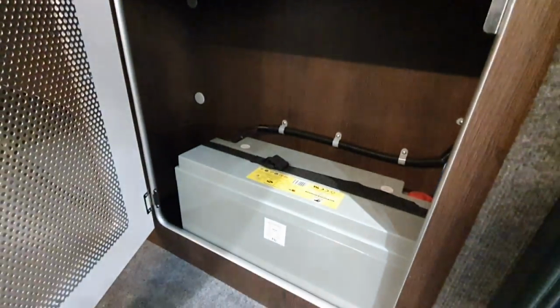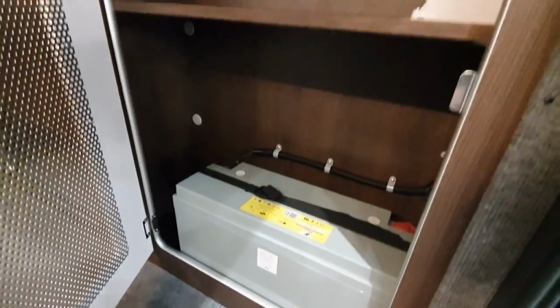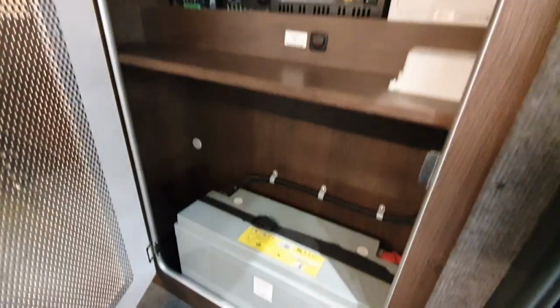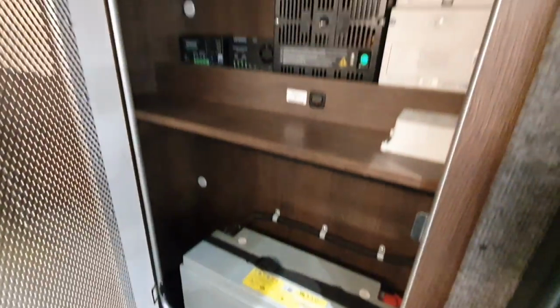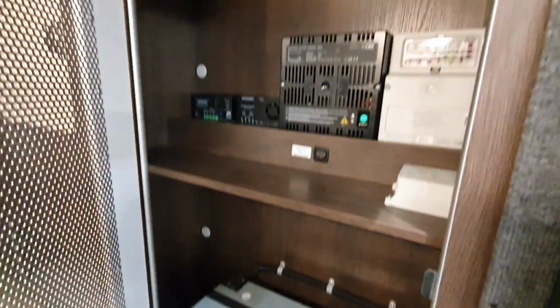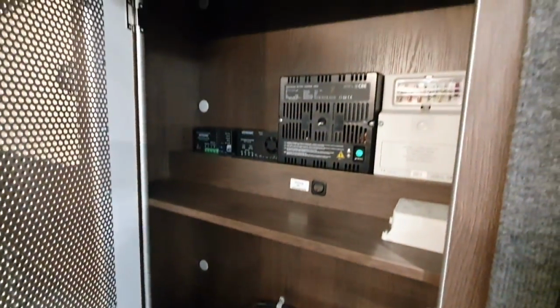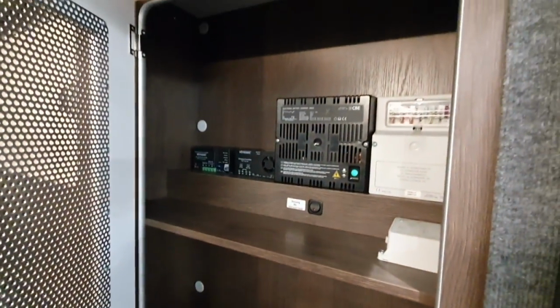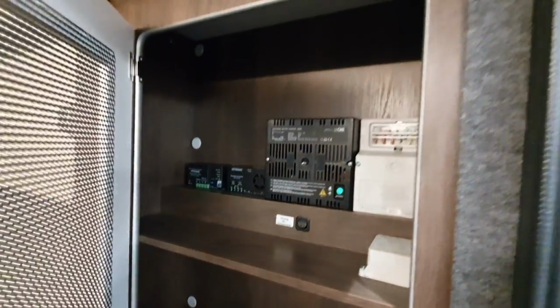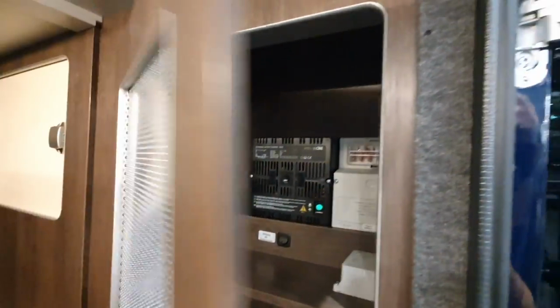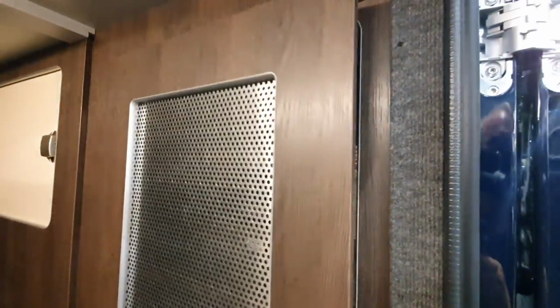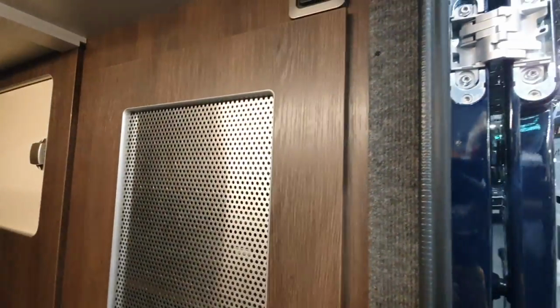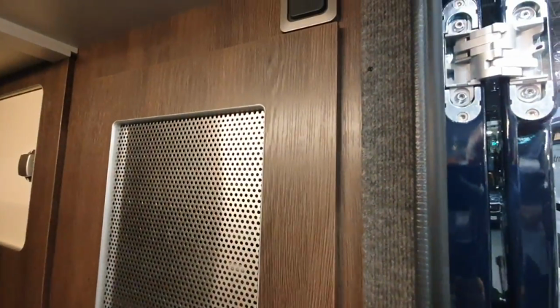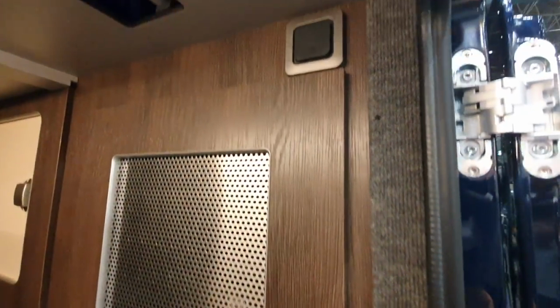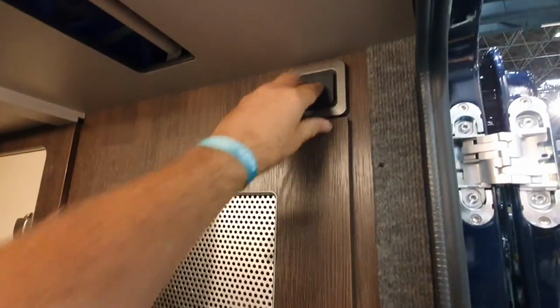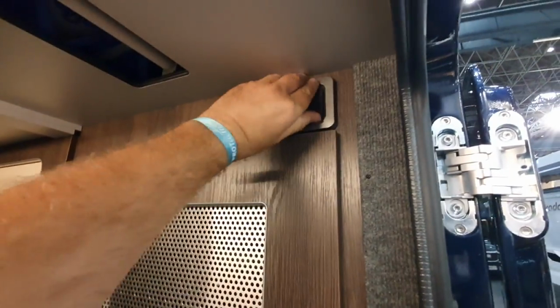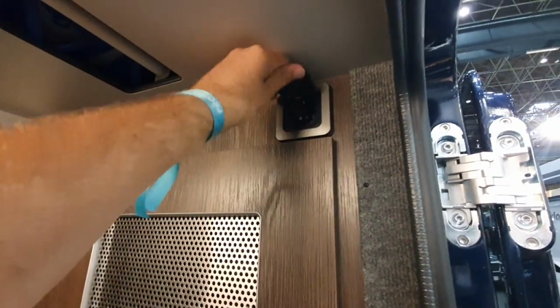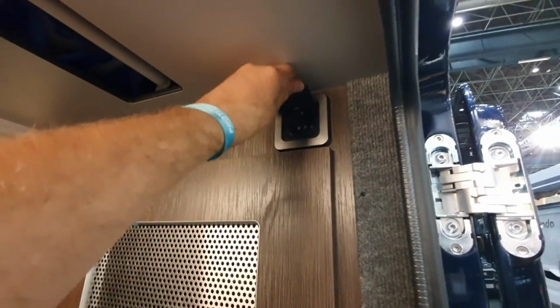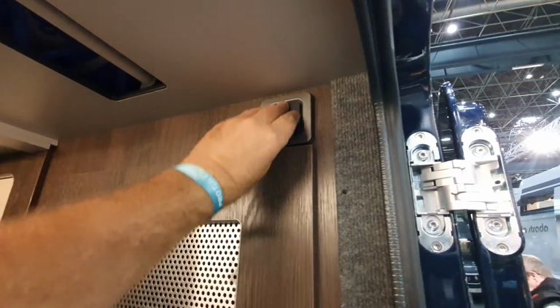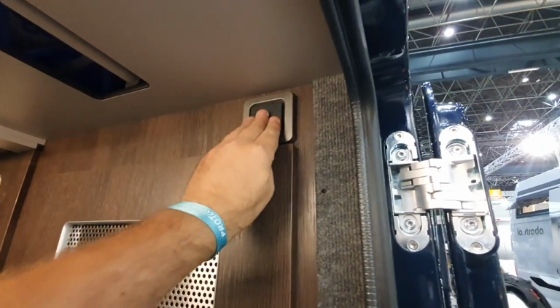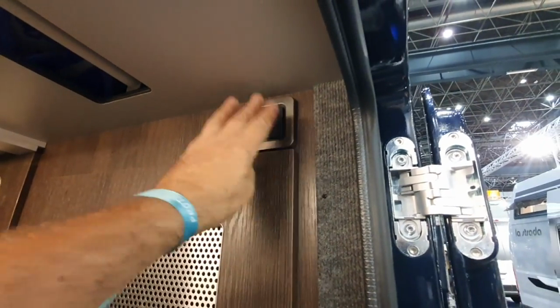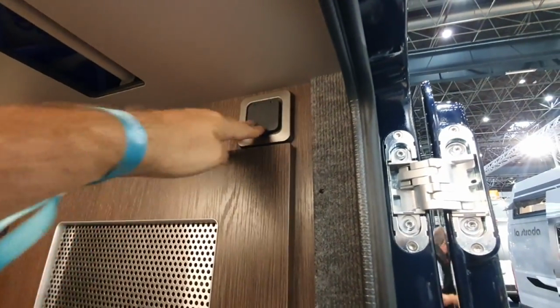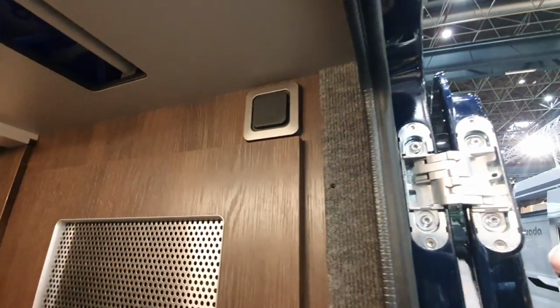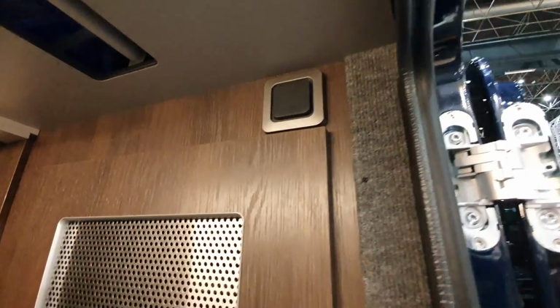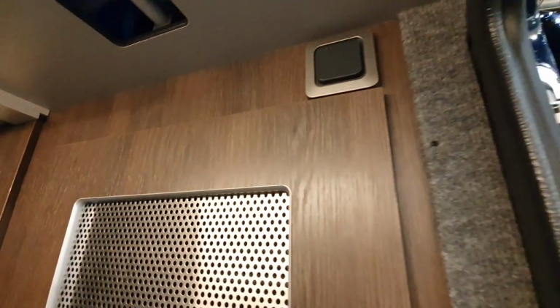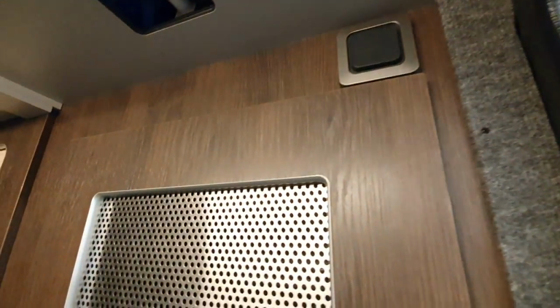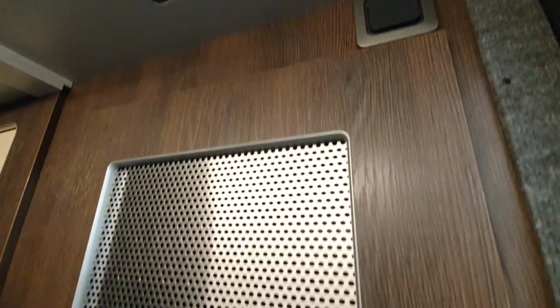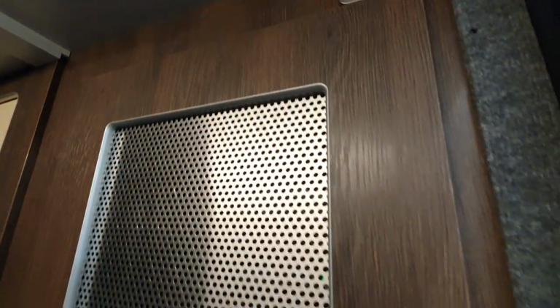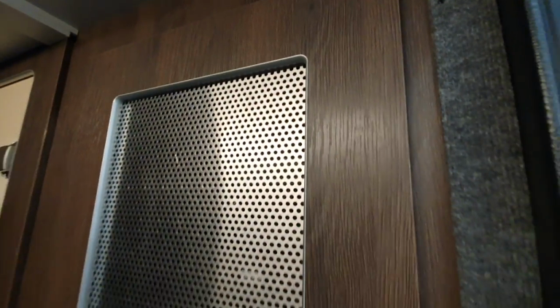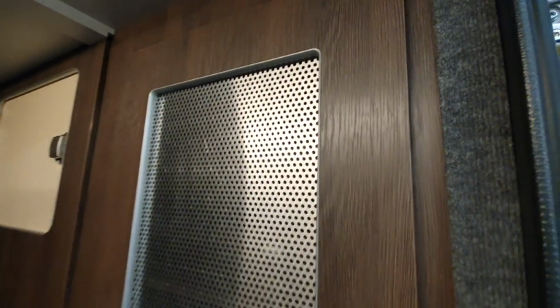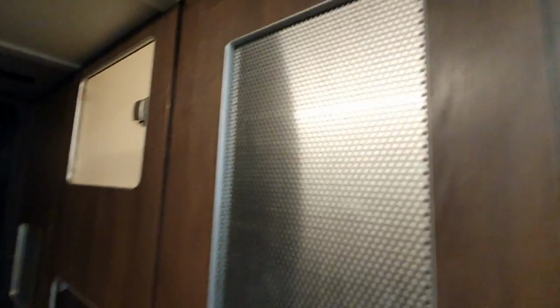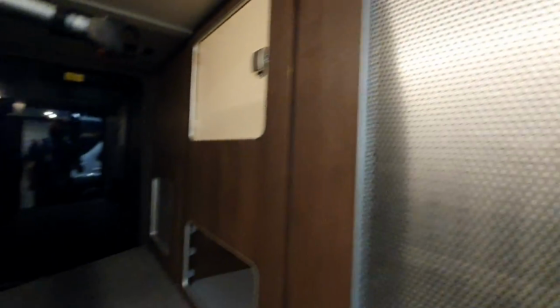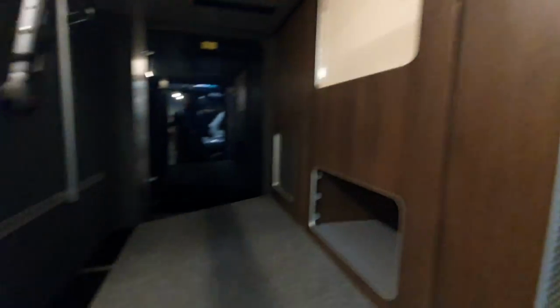Battery. Electrical stuff. I can charge an electrical bike there — well, maybe not from there. You need a 12-volt — take that one back, you can't charge your little bike from there.